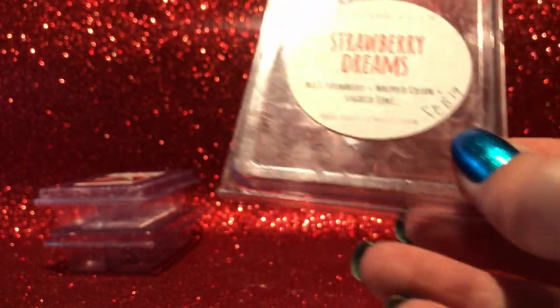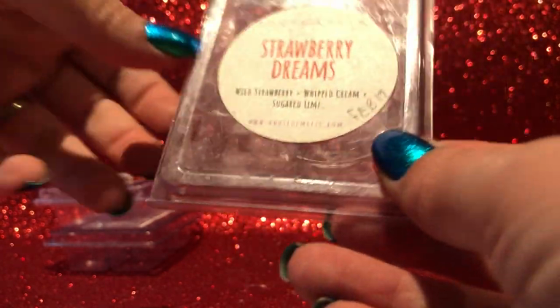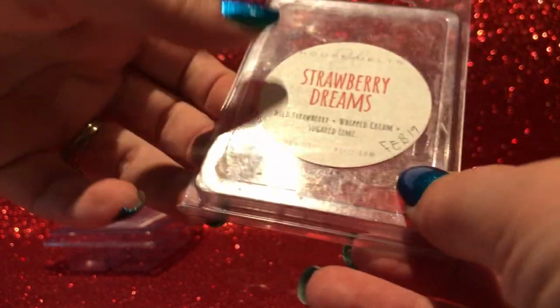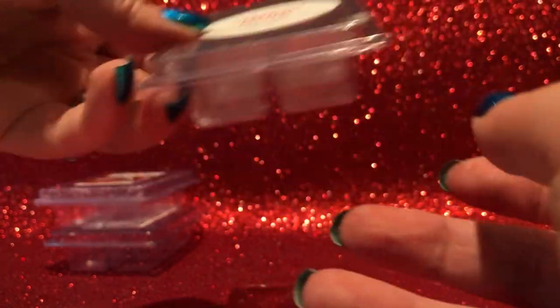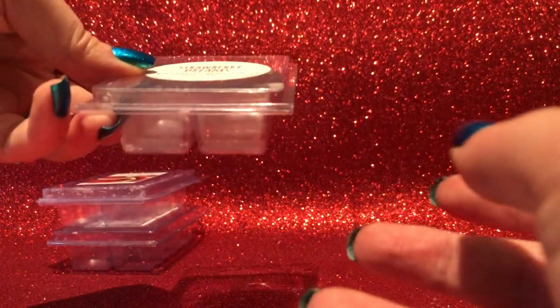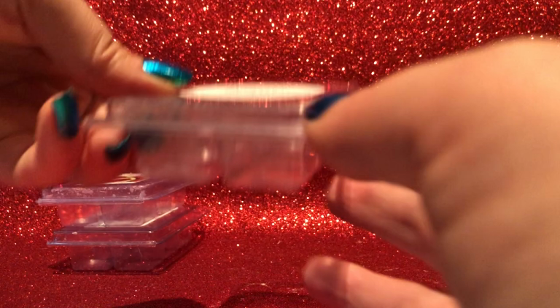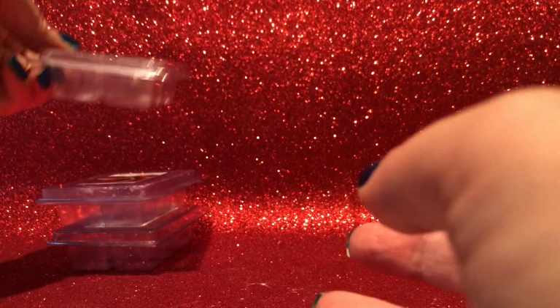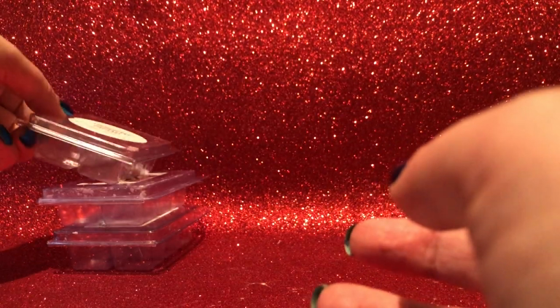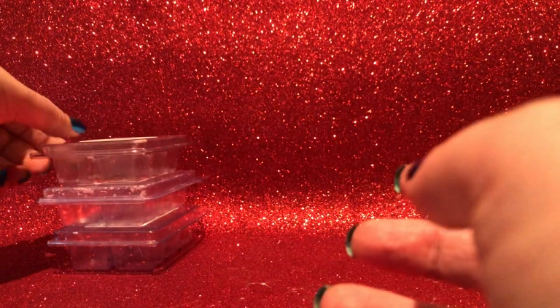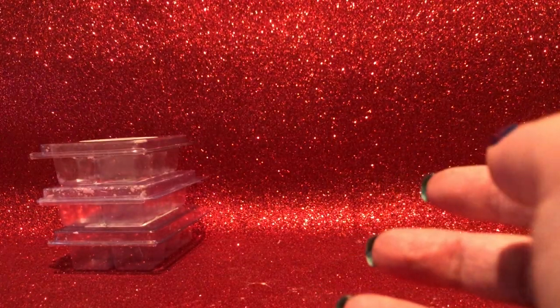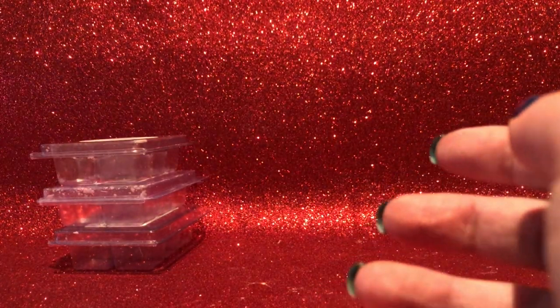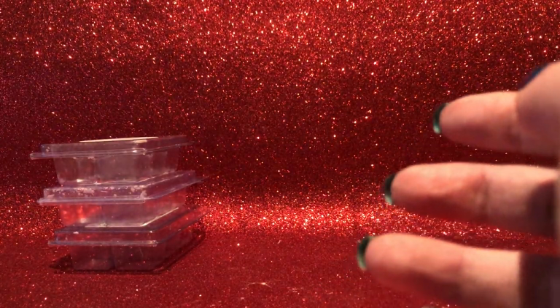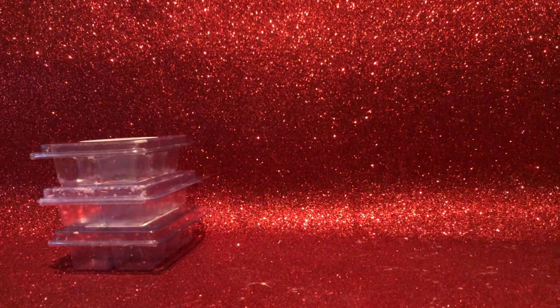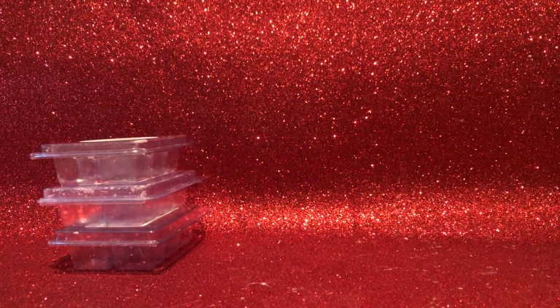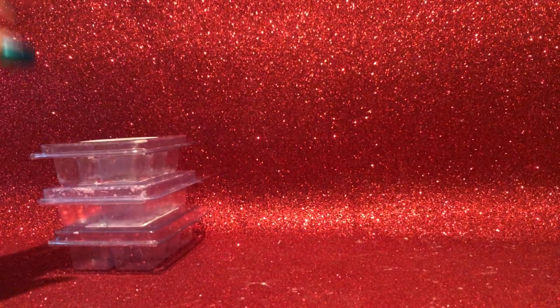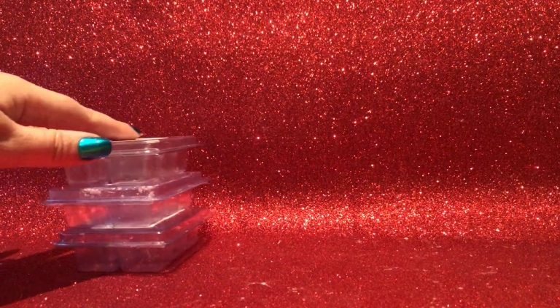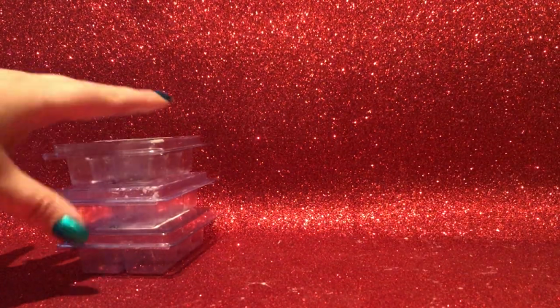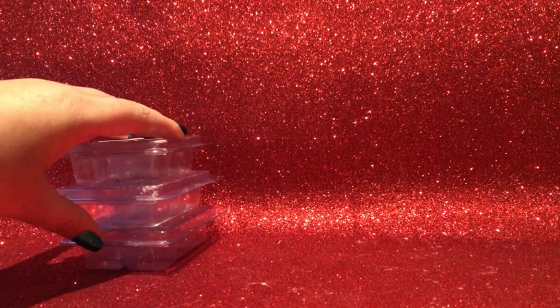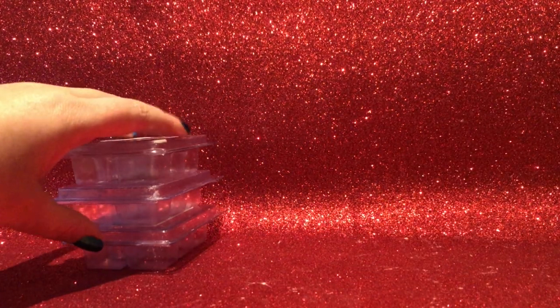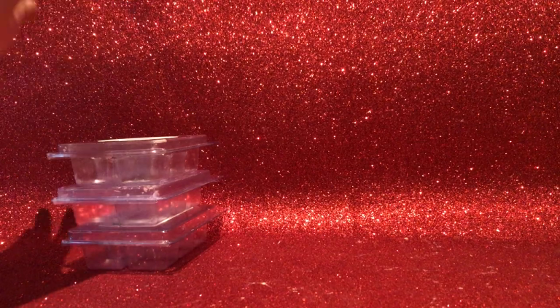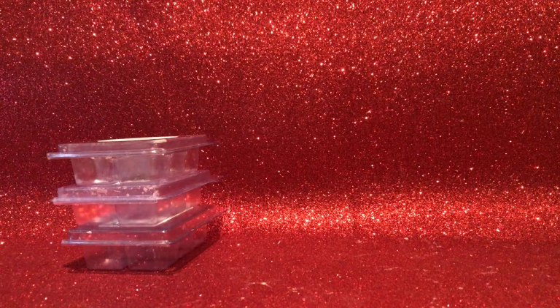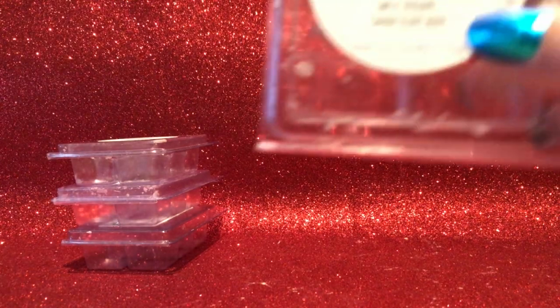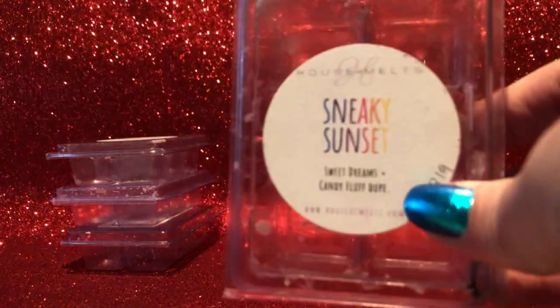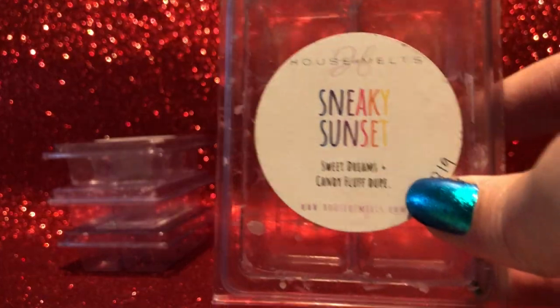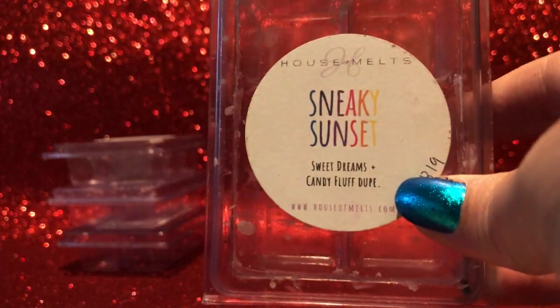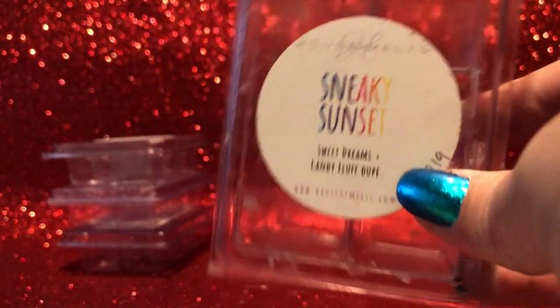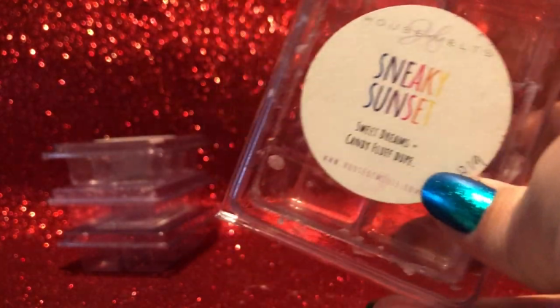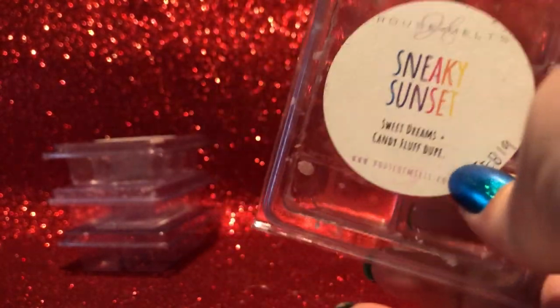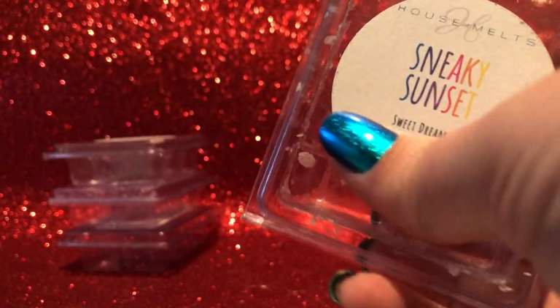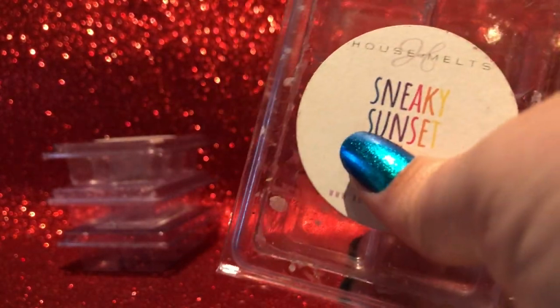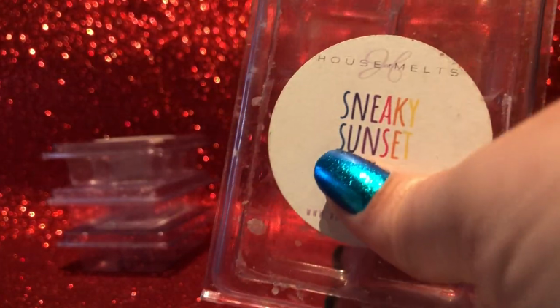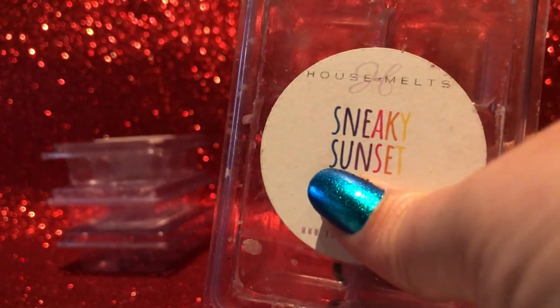It's quite a miraculous transformation from cold to warm, which was really interesting — a lesson to not judge based on cold sniff. It performed at a medium to high throw, somewhere between medium and high. Then from House of Melts — Sneaky Sunset.